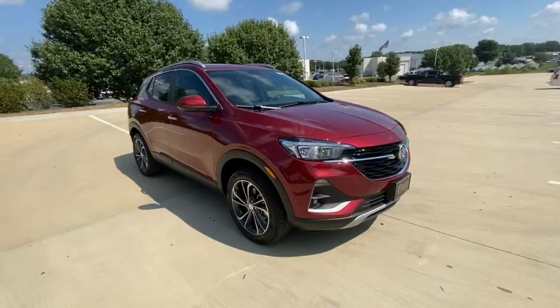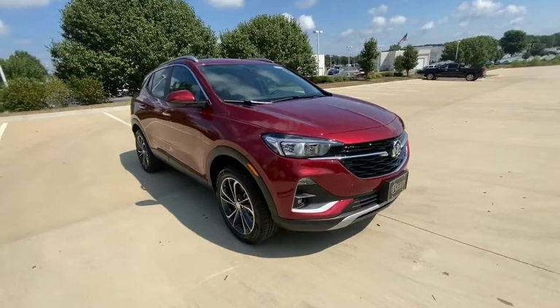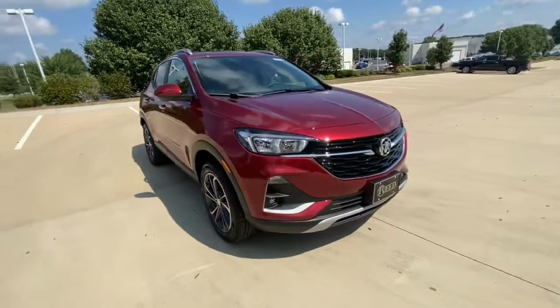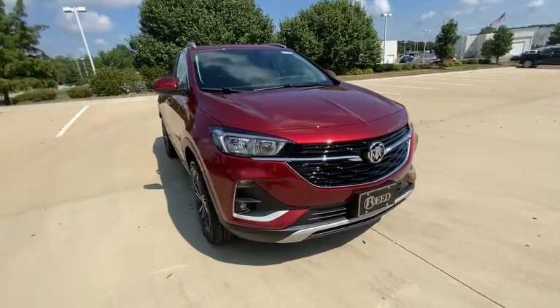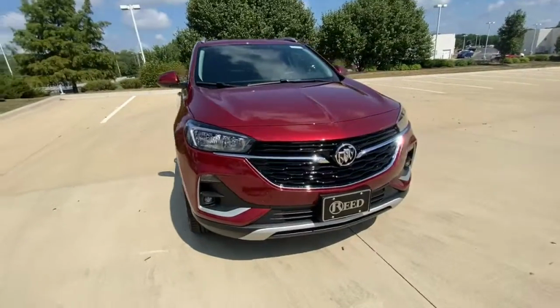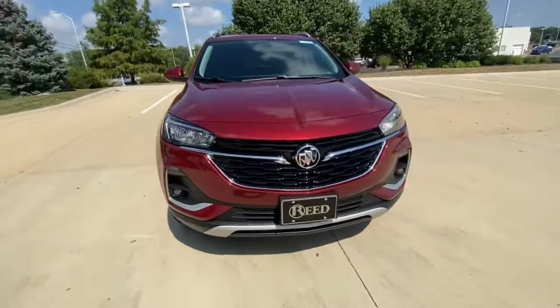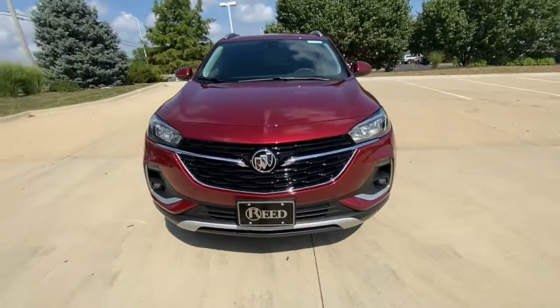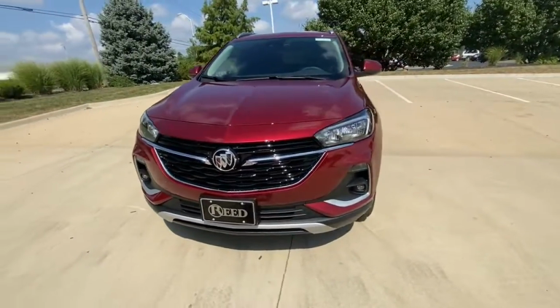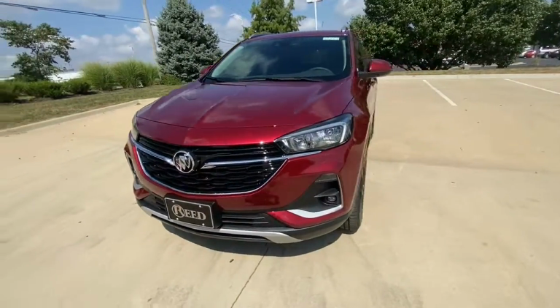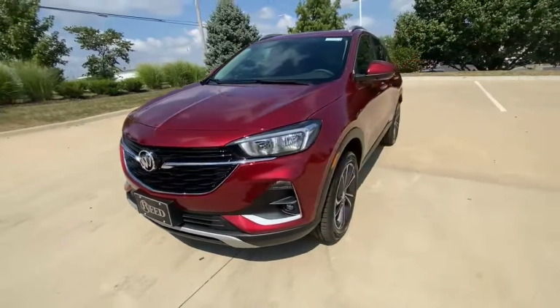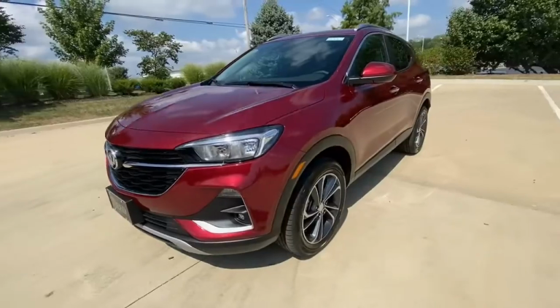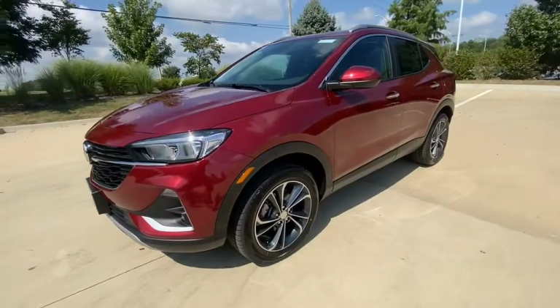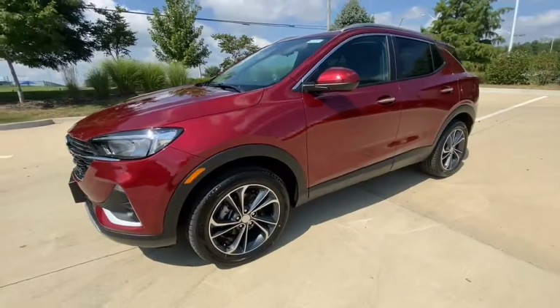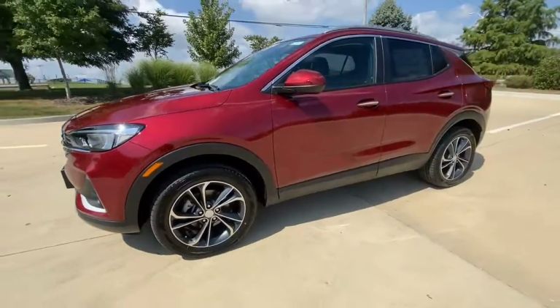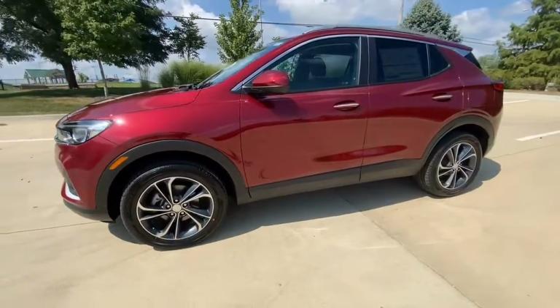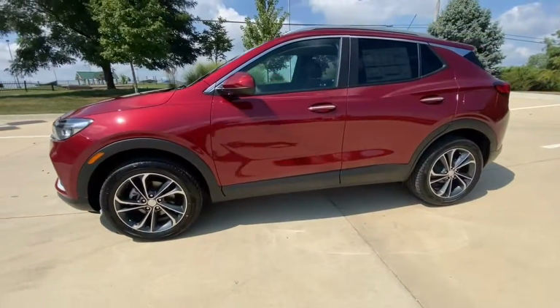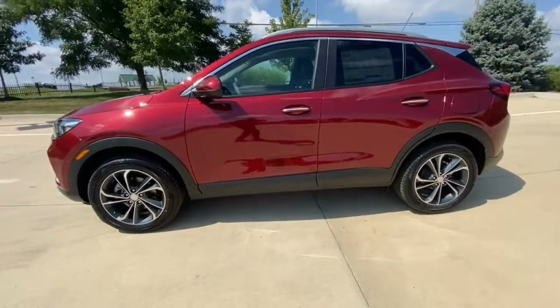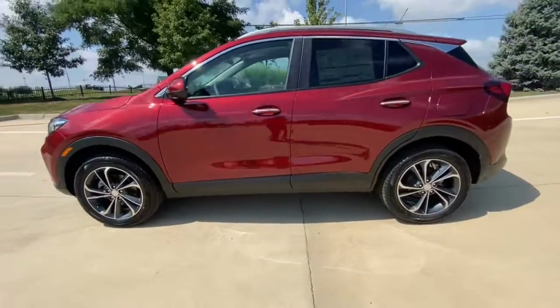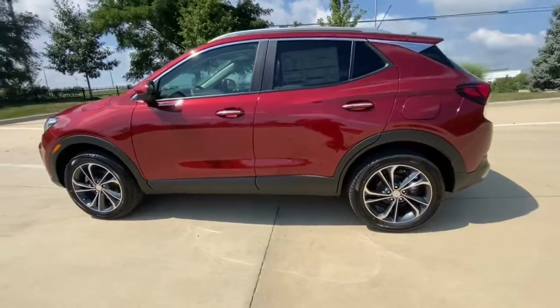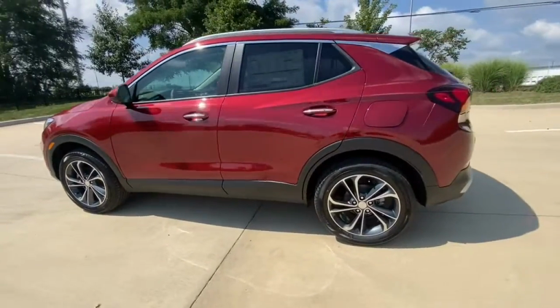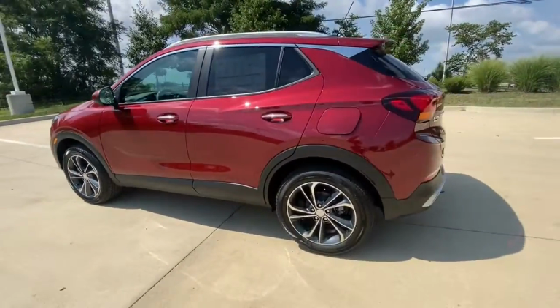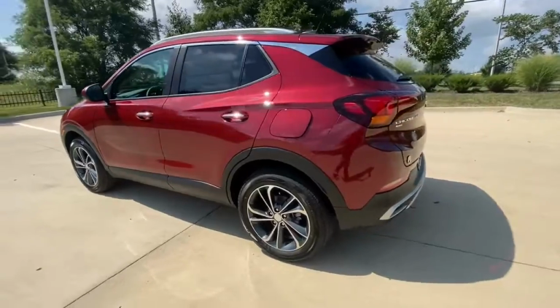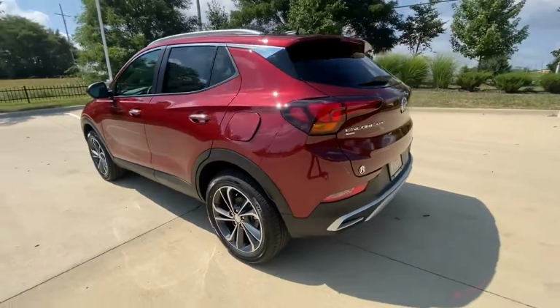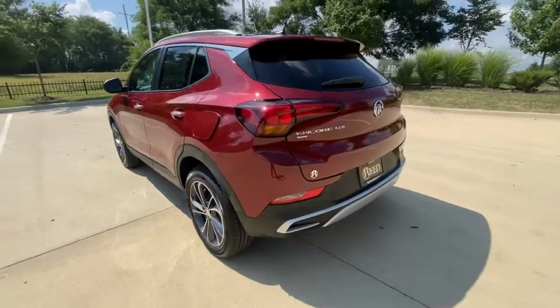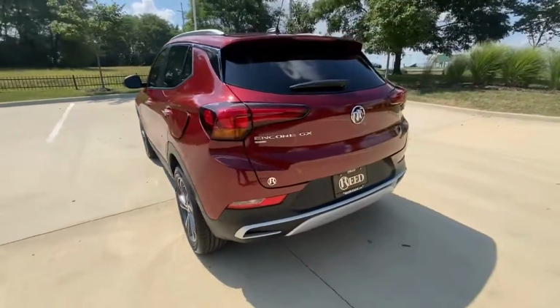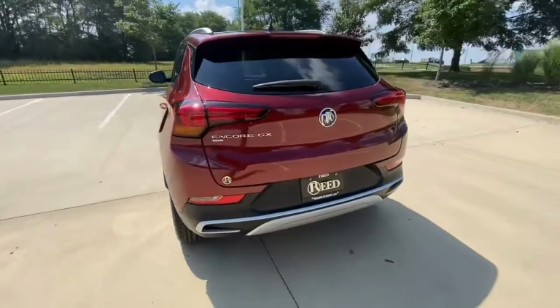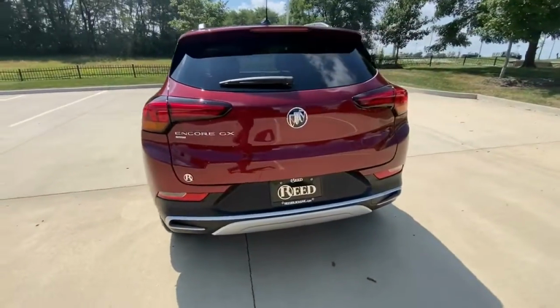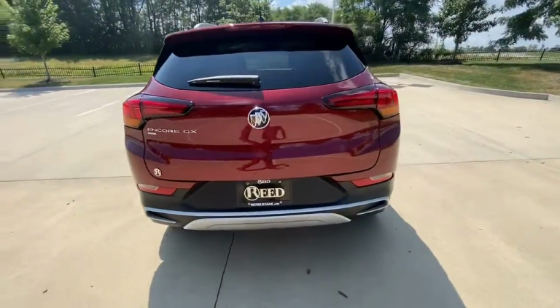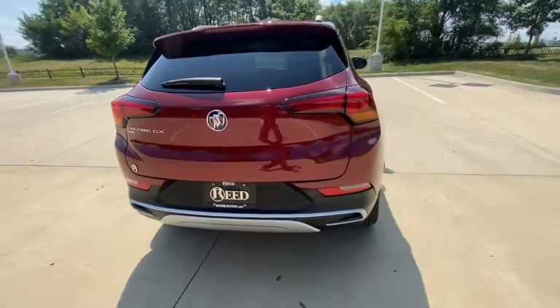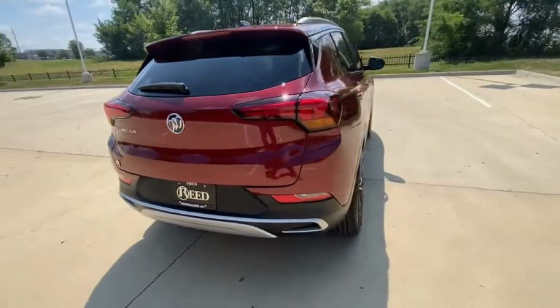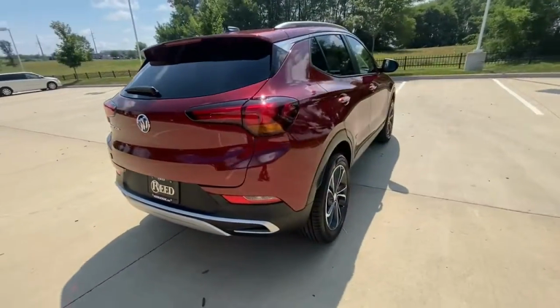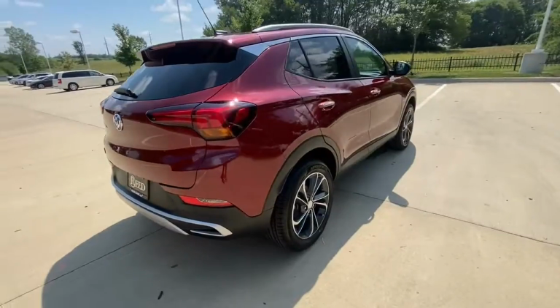Get acquainted with the 2023 Buick Encore. The Encore's sleek styling, efficiency, power, and nimble handling makes navigating your world fun and luxurious. The following are some of this vehicle's highlighted options.